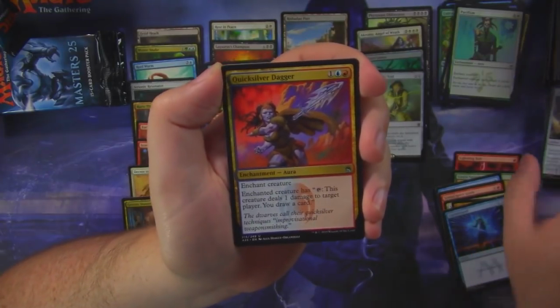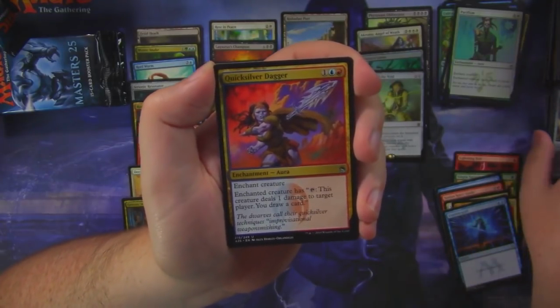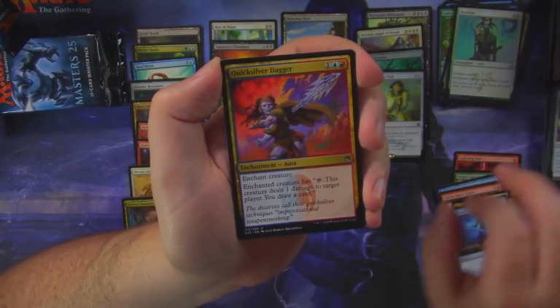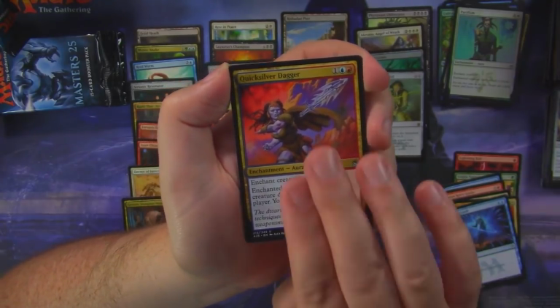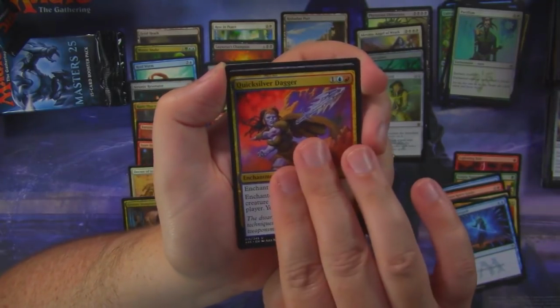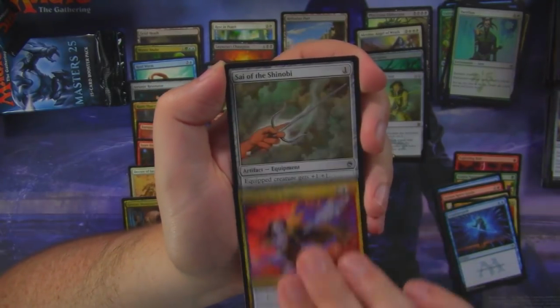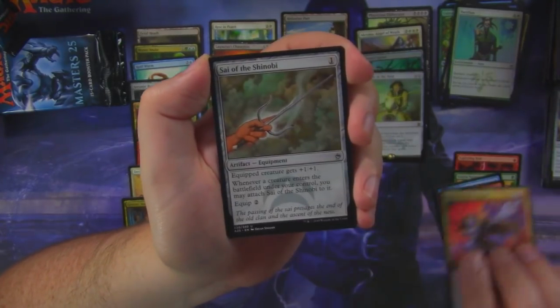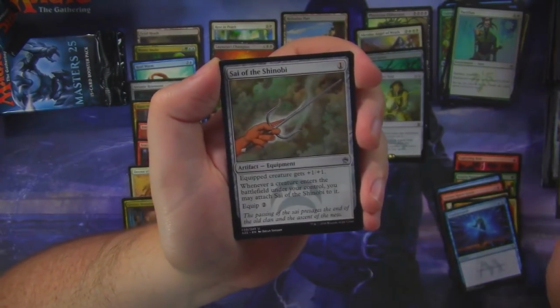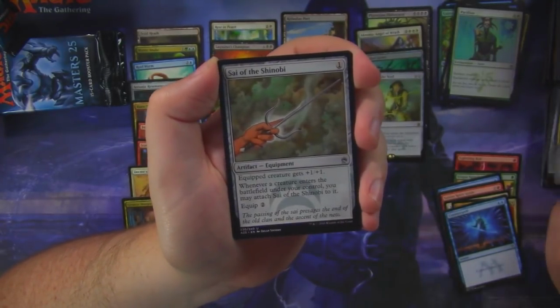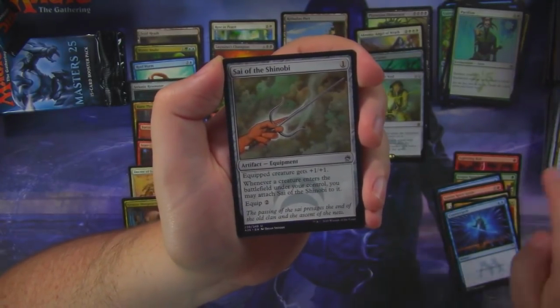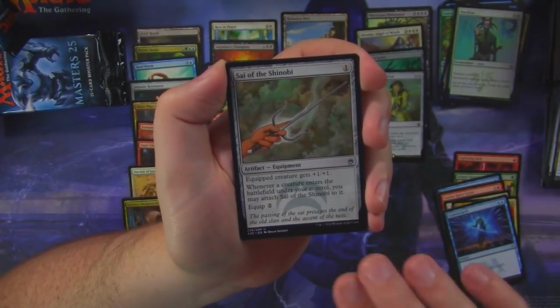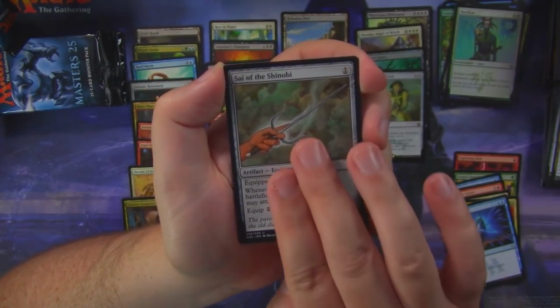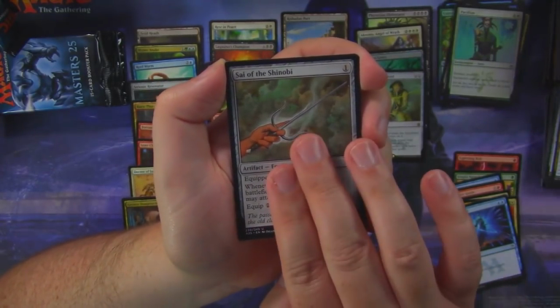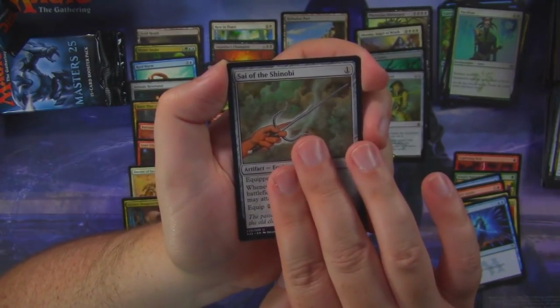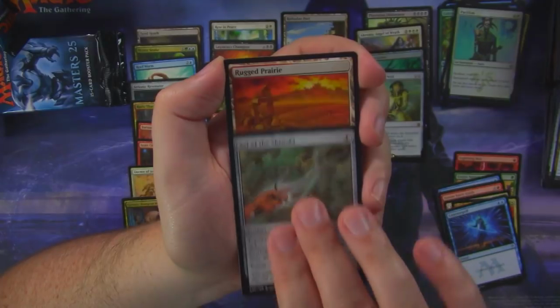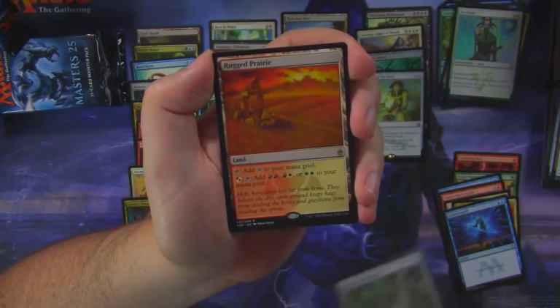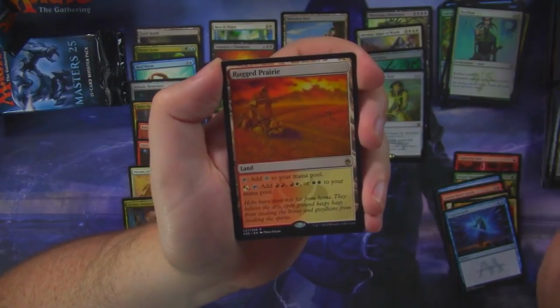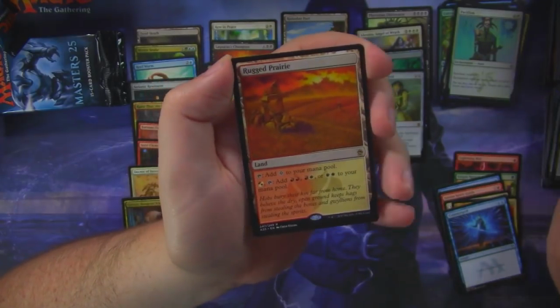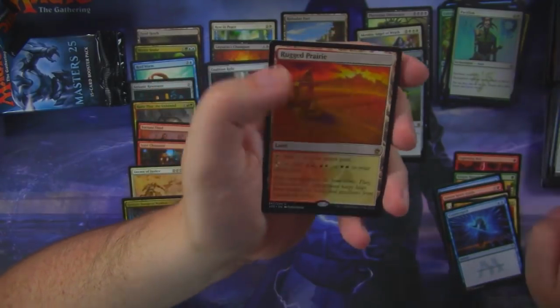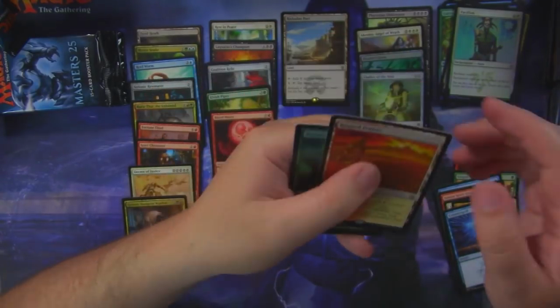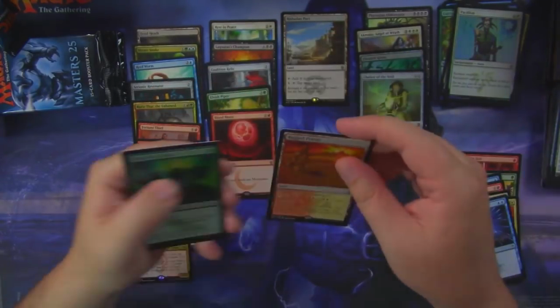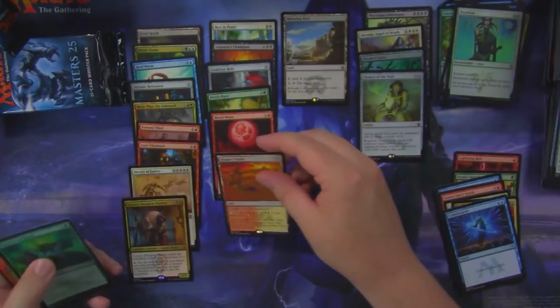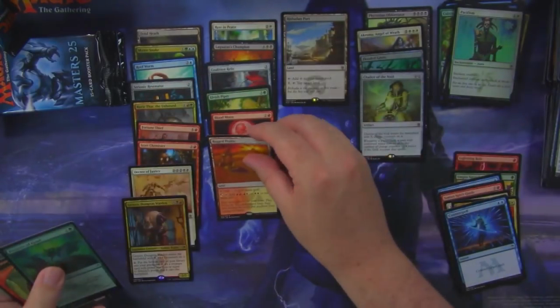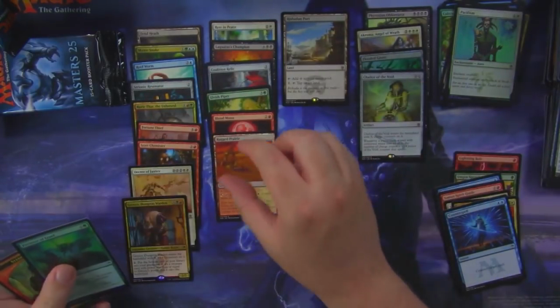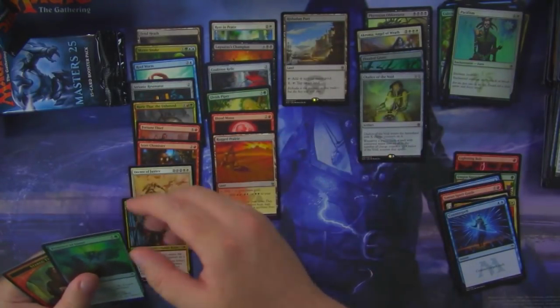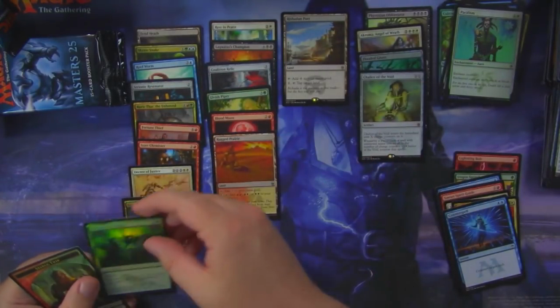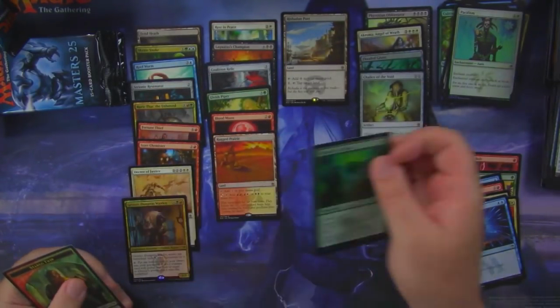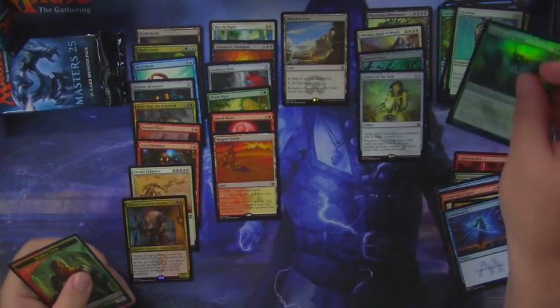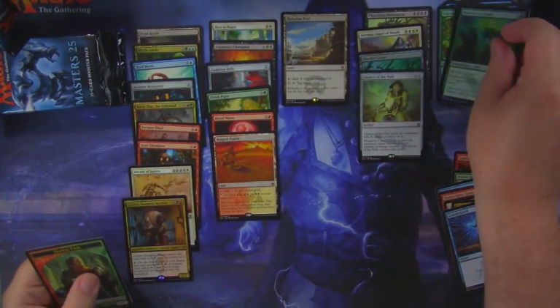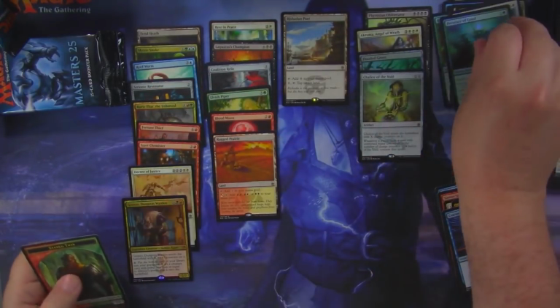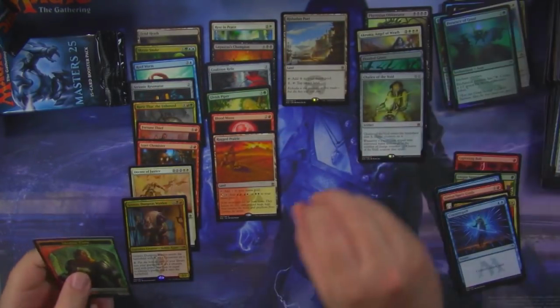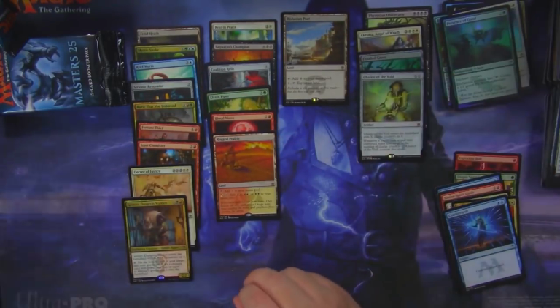Heavy Arbalest, Quicksilver Dagger, Sigh of the Shinobi, and a Rugged Prairie — another filter land. And a foil Presence of God.